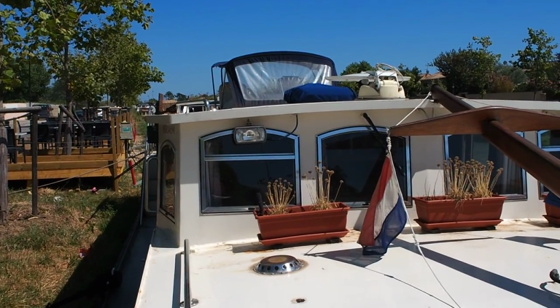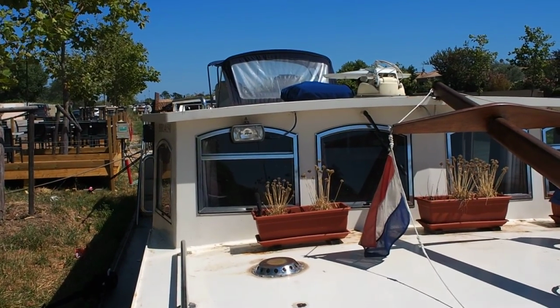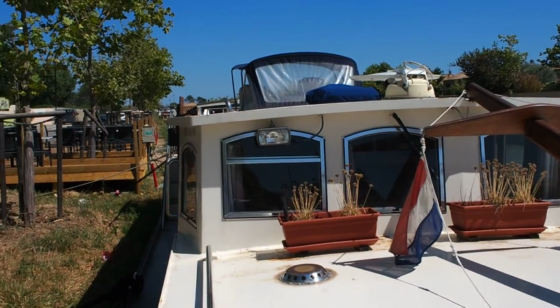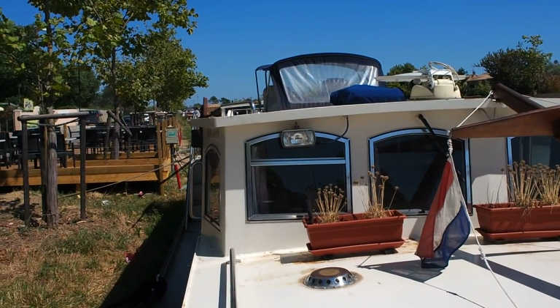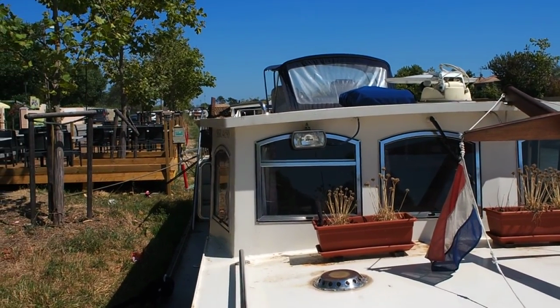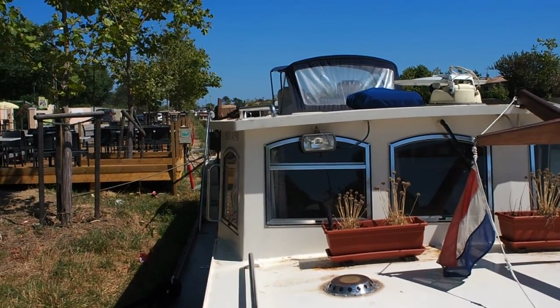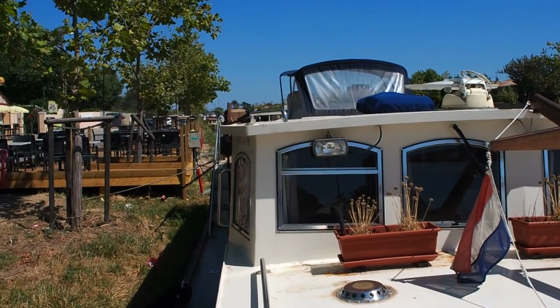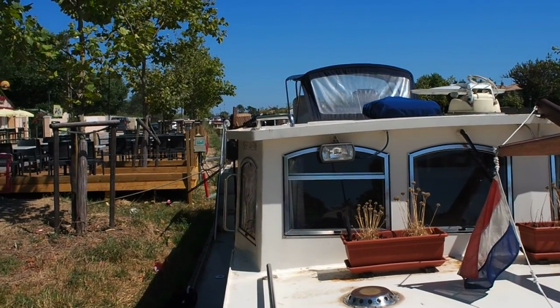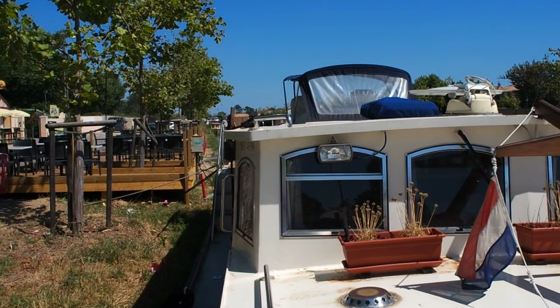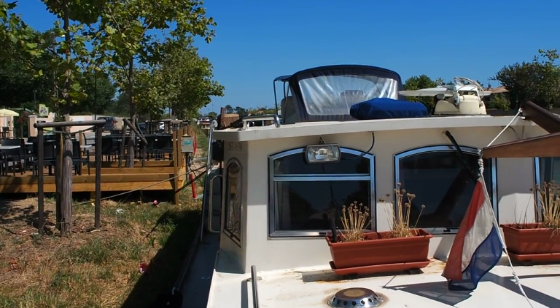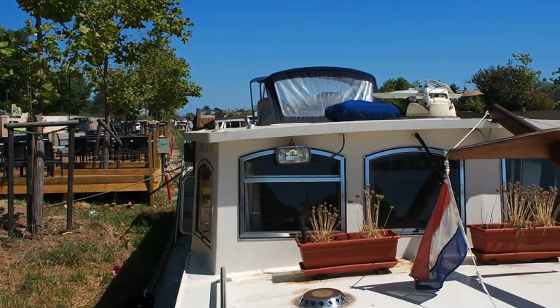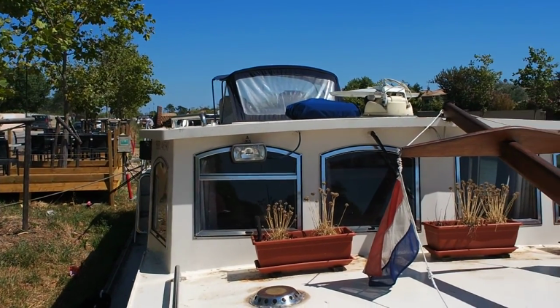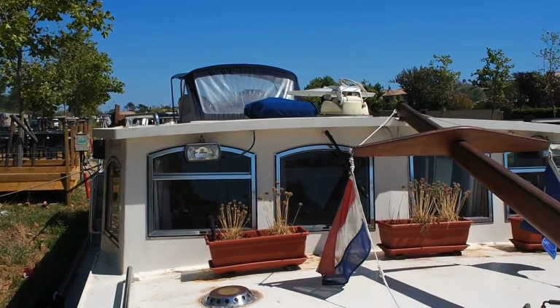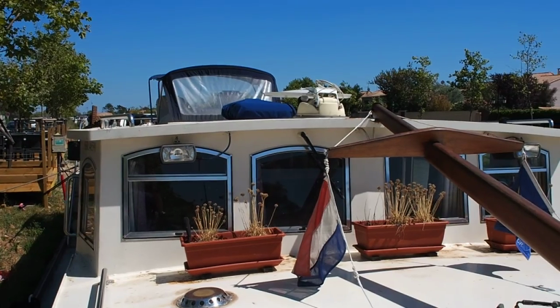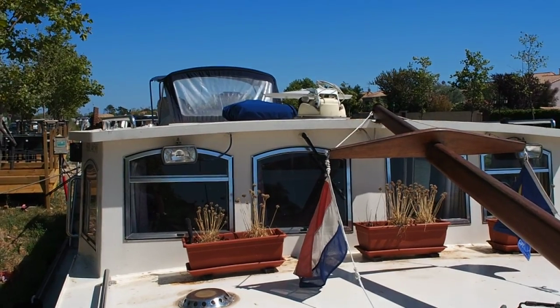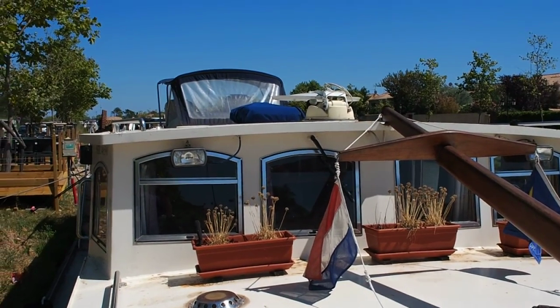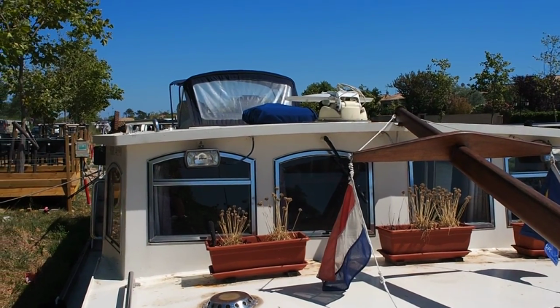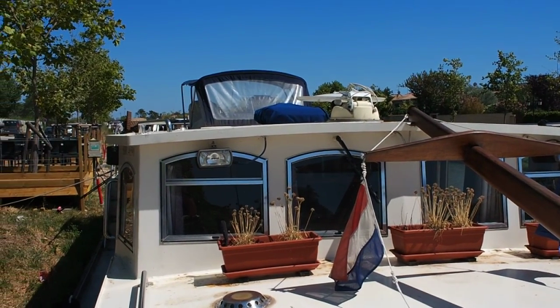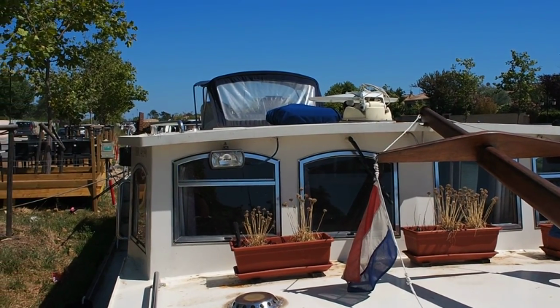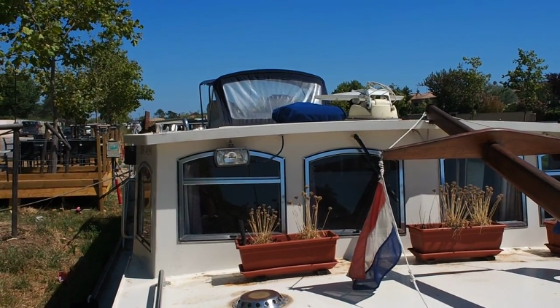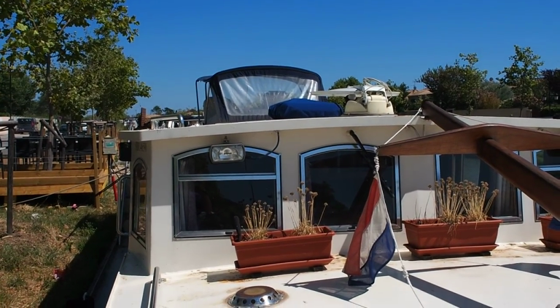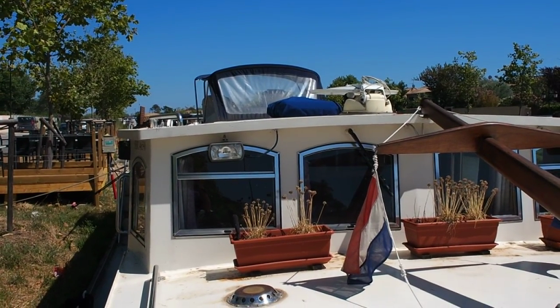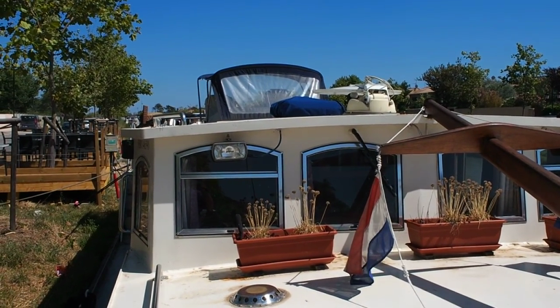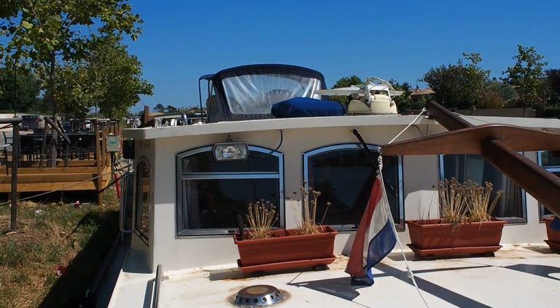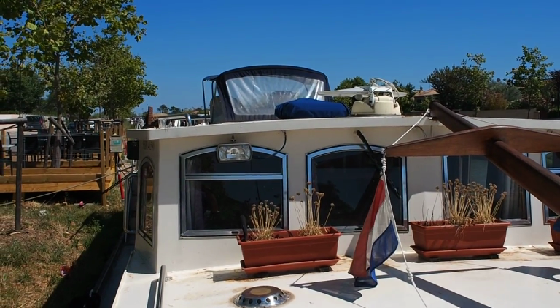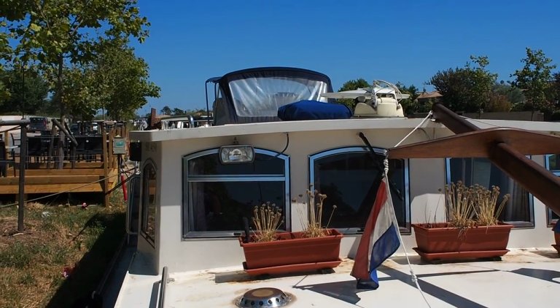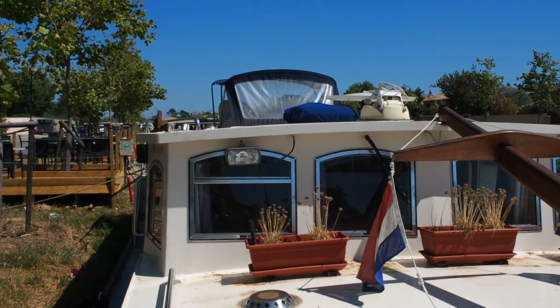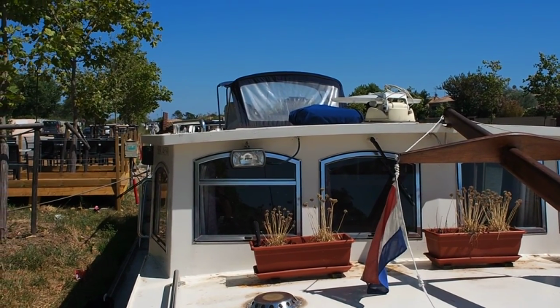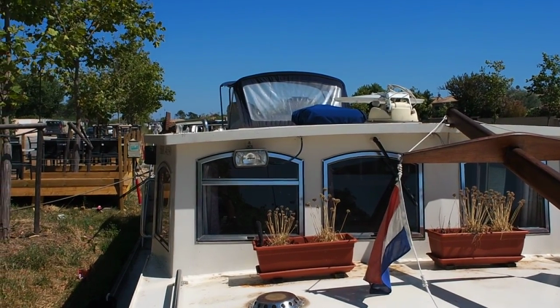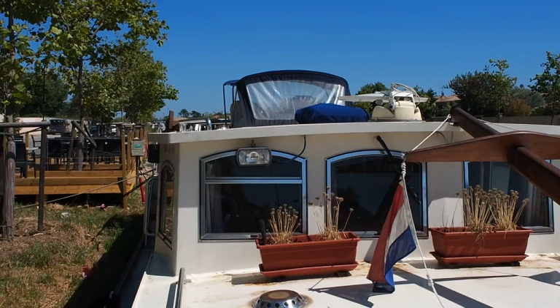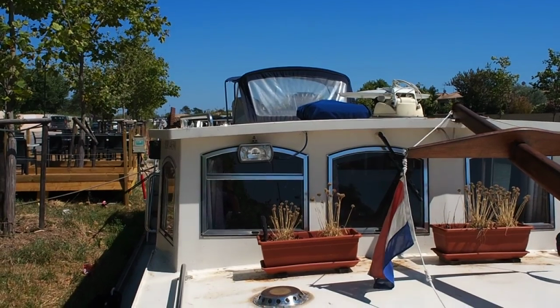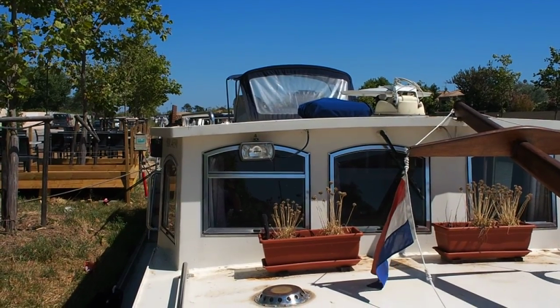I'm James, Boatshed Midi Canals. If you'd like any more information, please contact me through our website which is www.boatshedmidicanals.com.